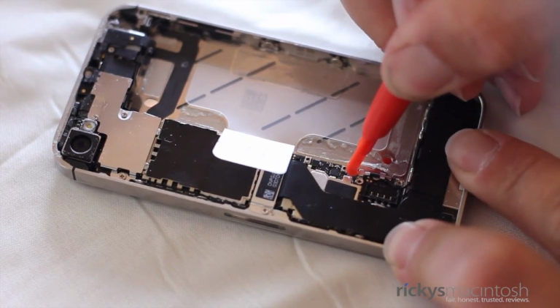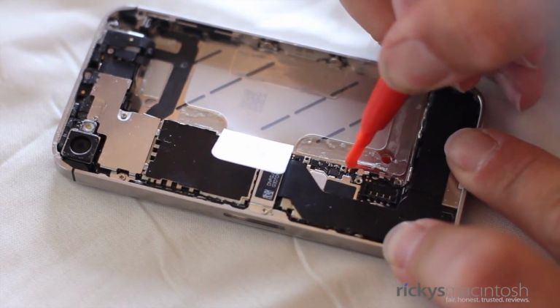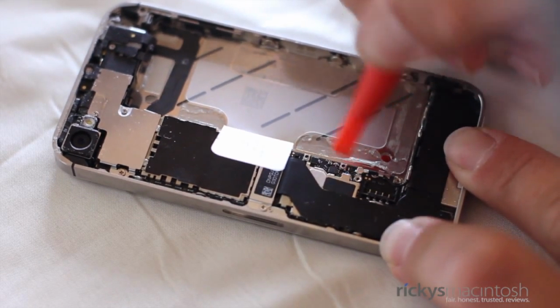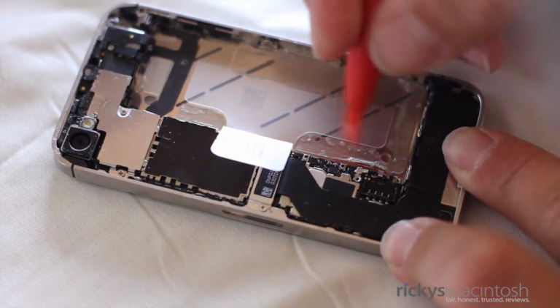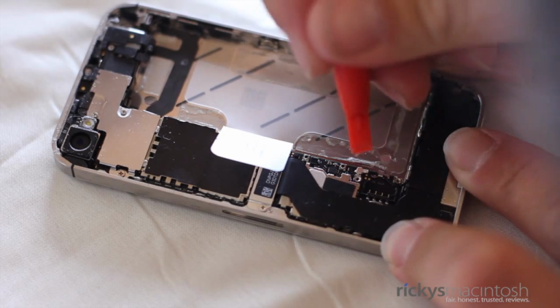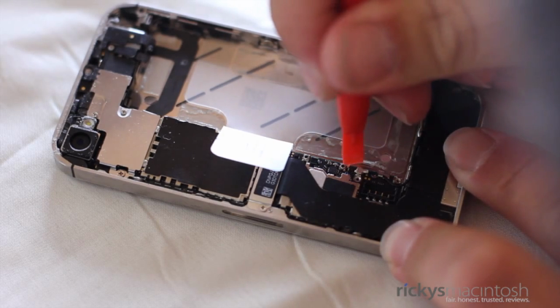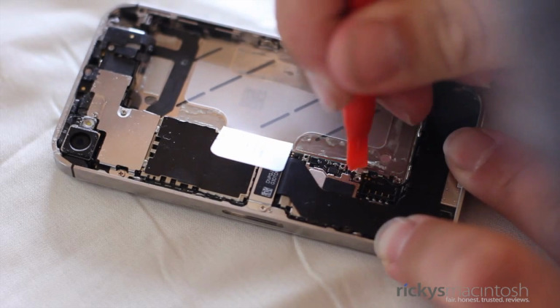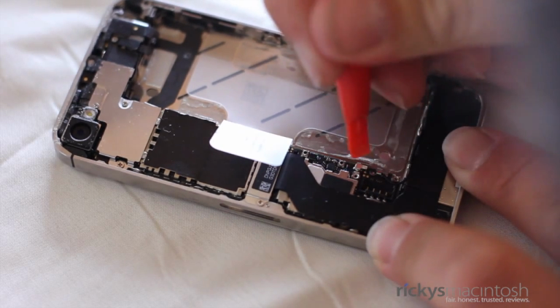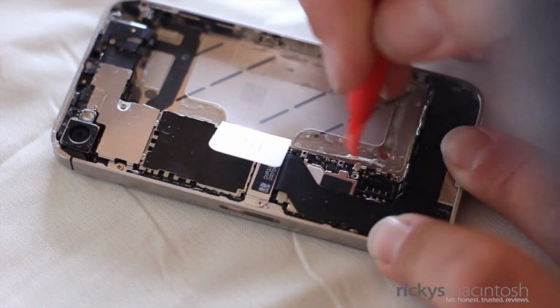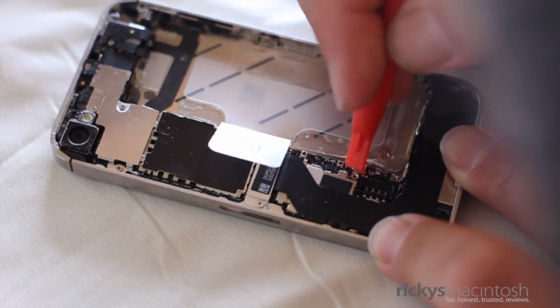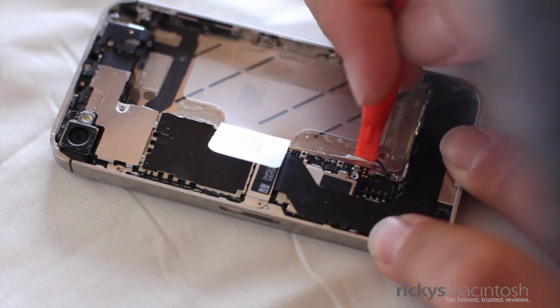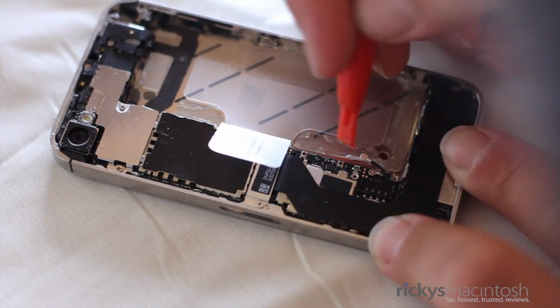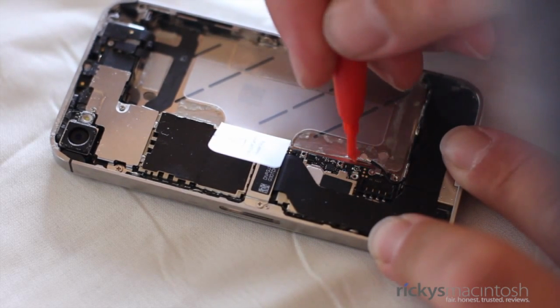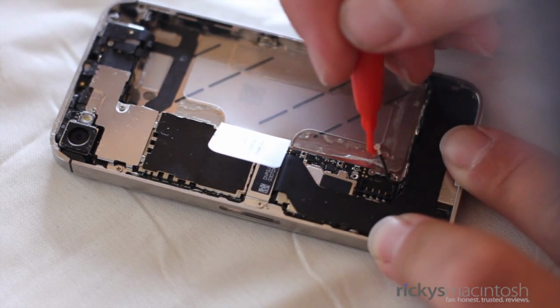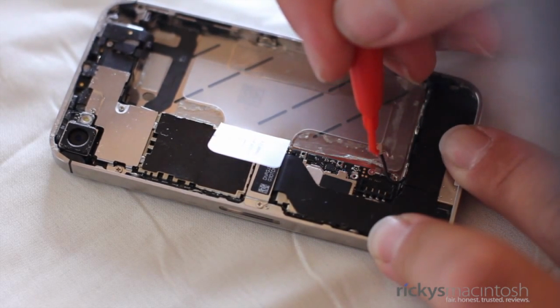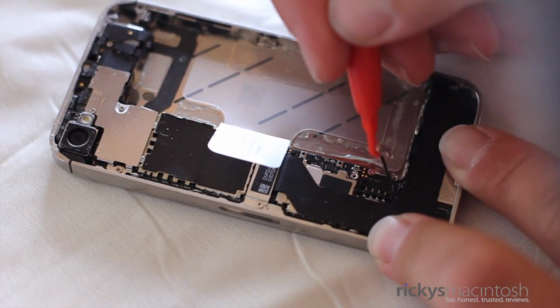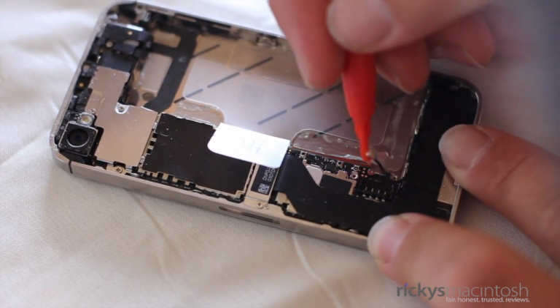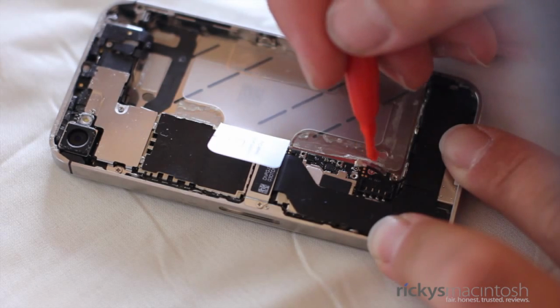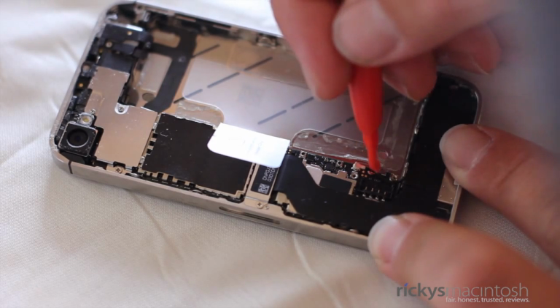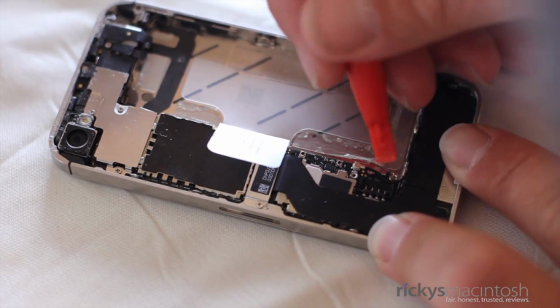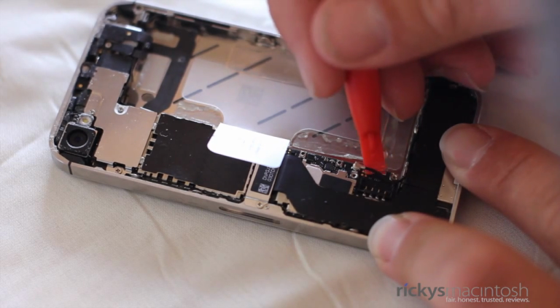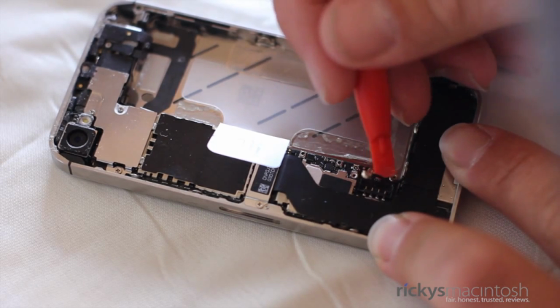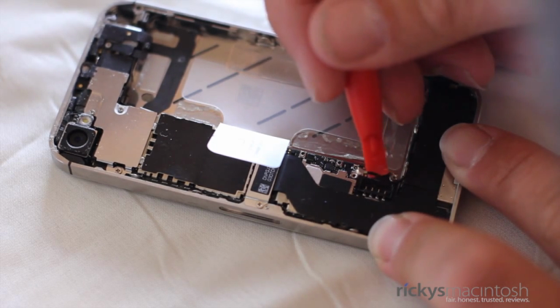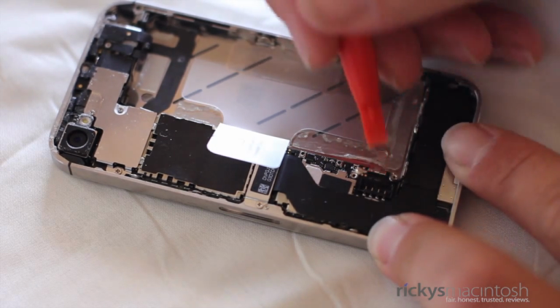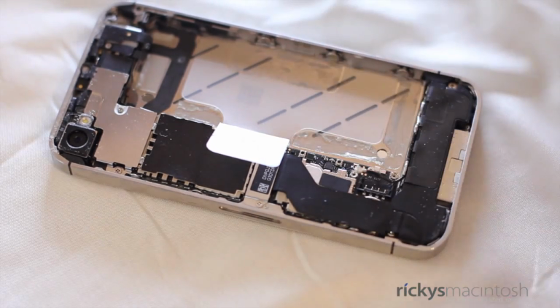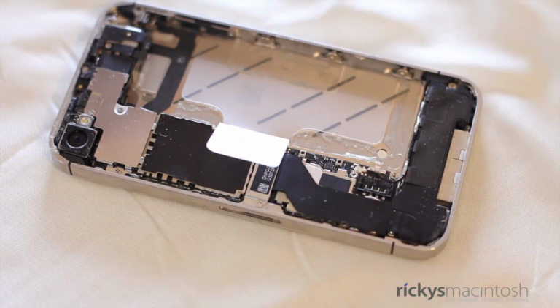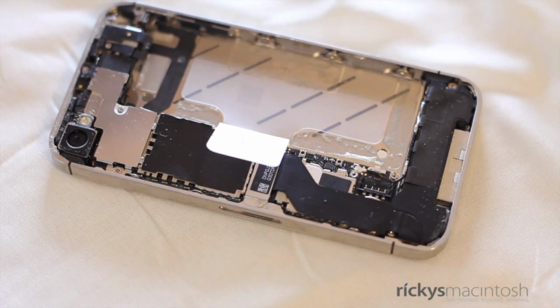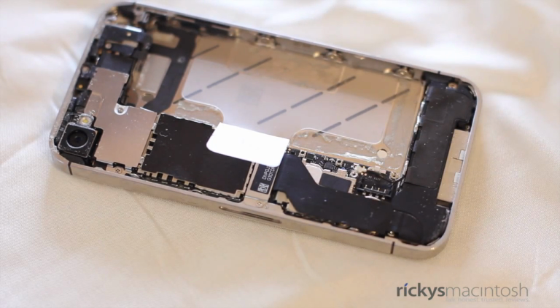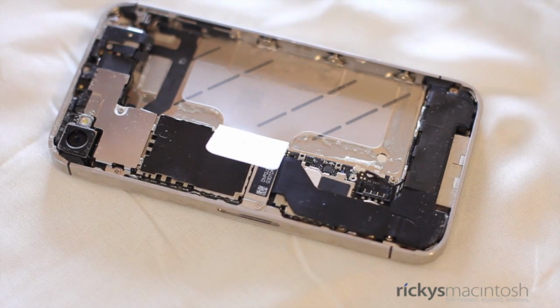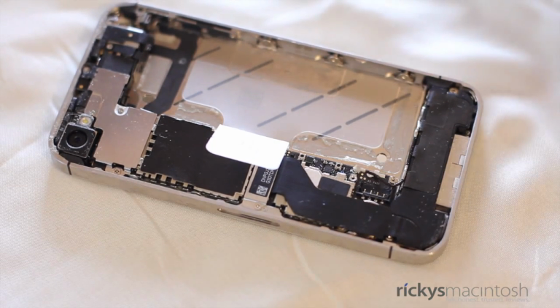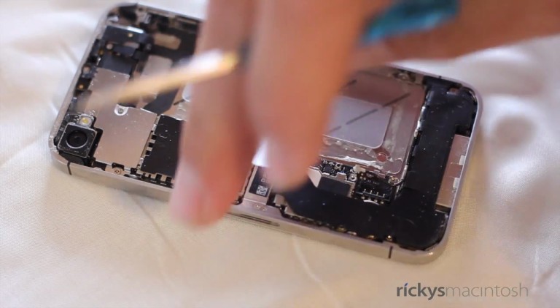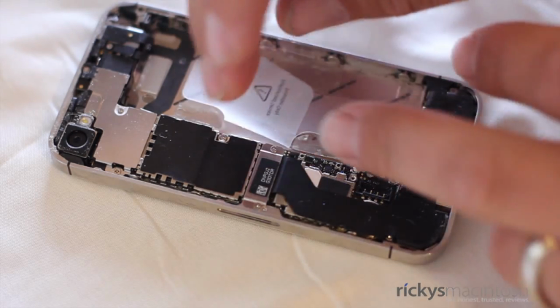Once the battery is removed, let's go ahead and take out the antenna diode. This is a very small portion of the iPhone 4S and it is wrapped around a hook. So when you're unhooking this, make sure you are very careful, because if anything happens to this, you will not have an antenna signal.